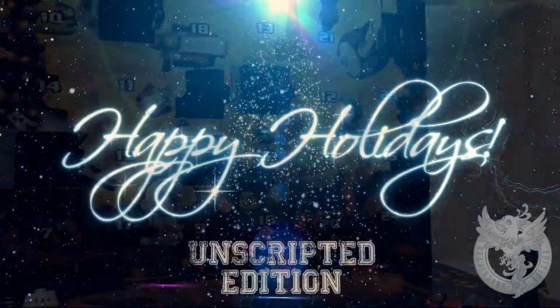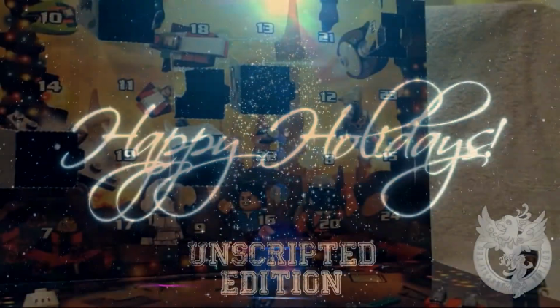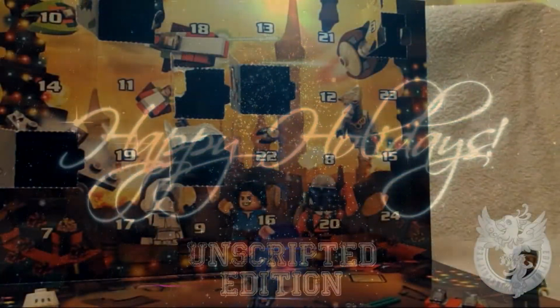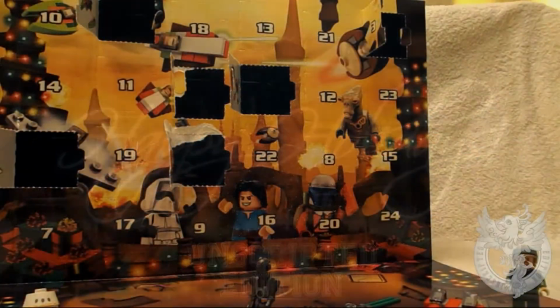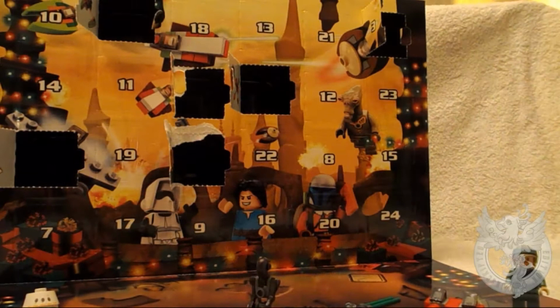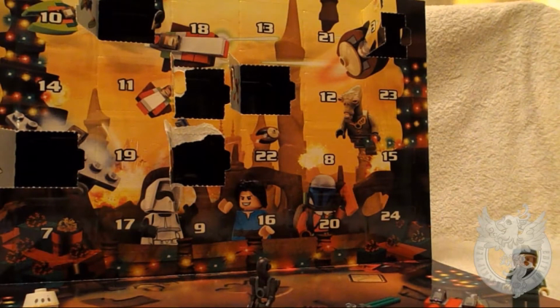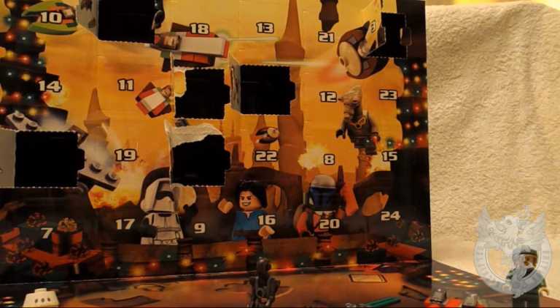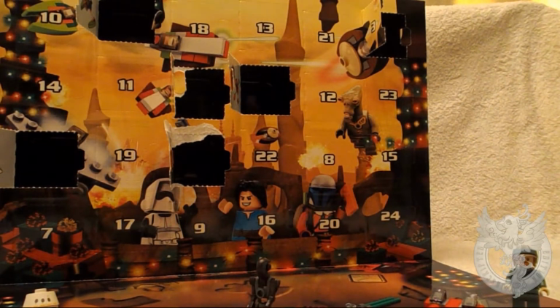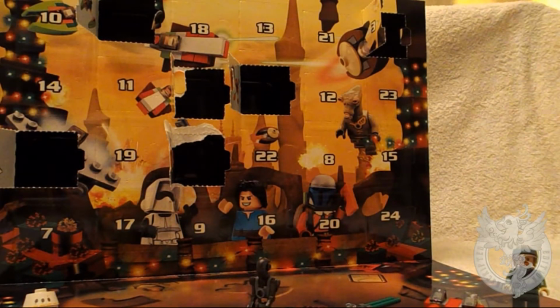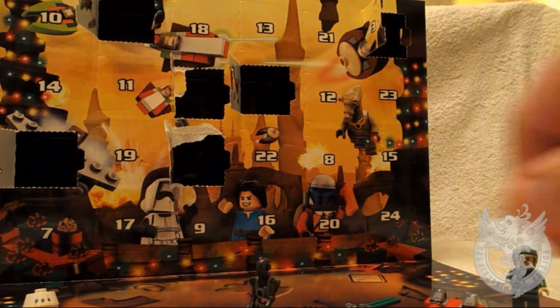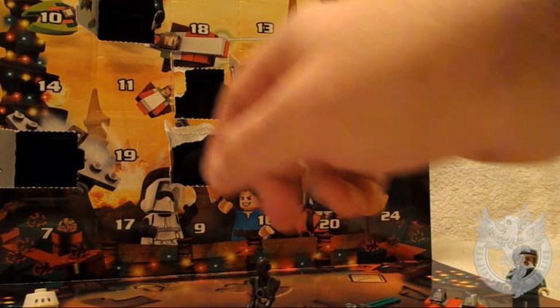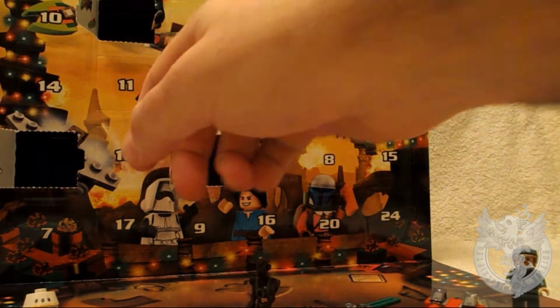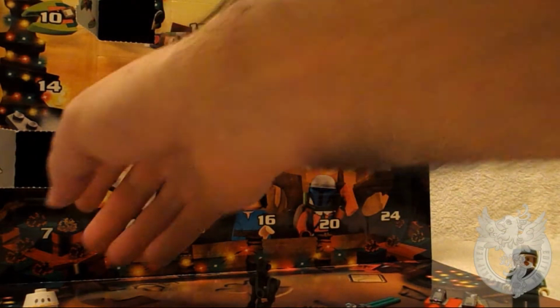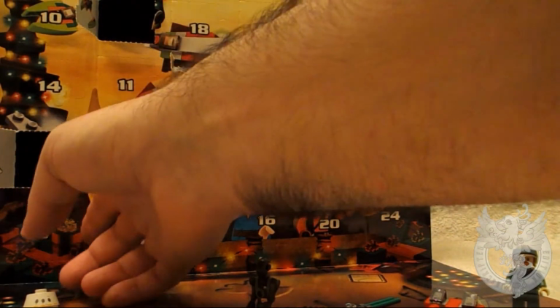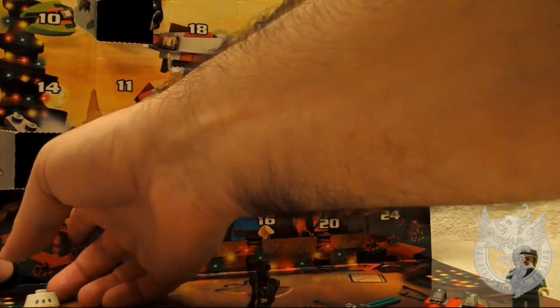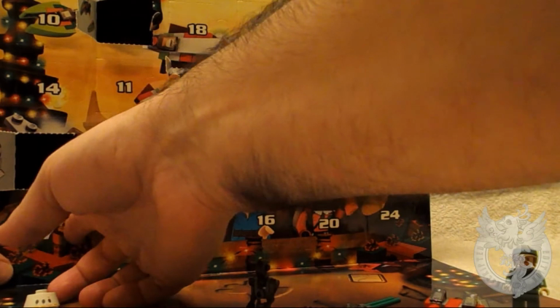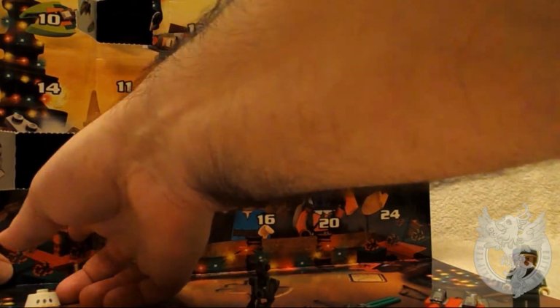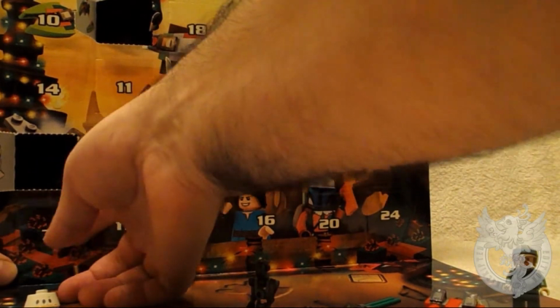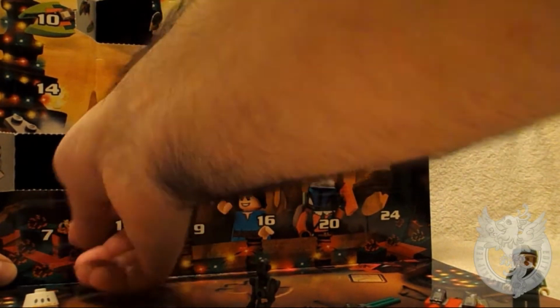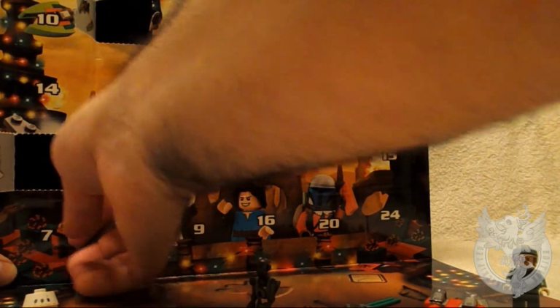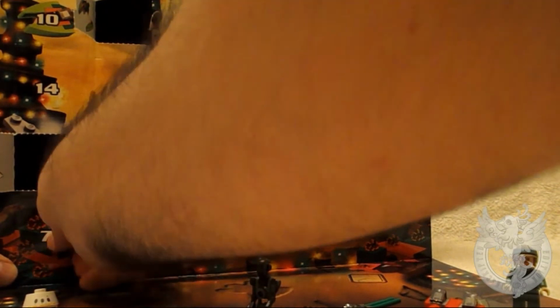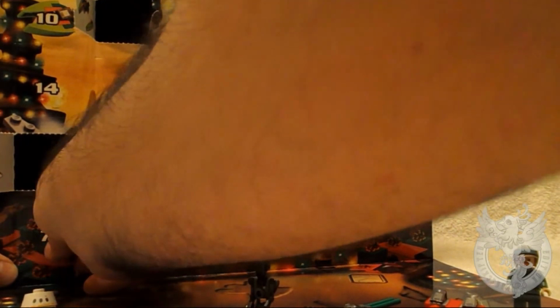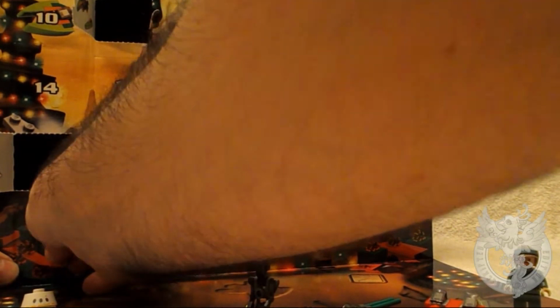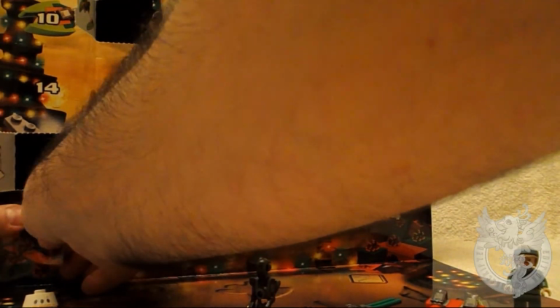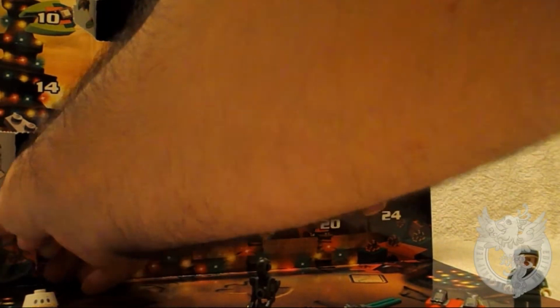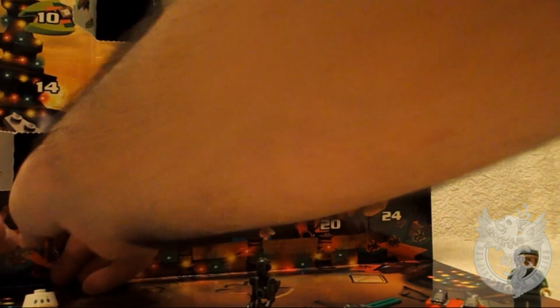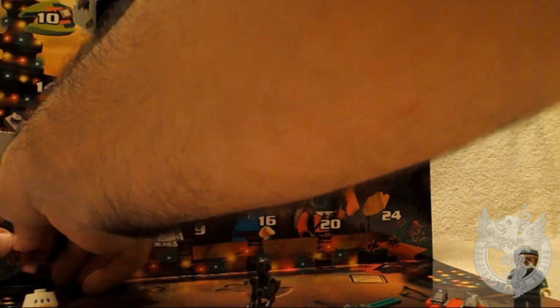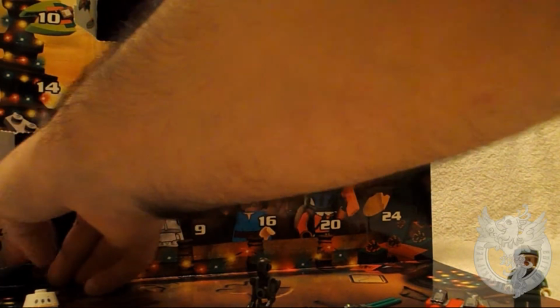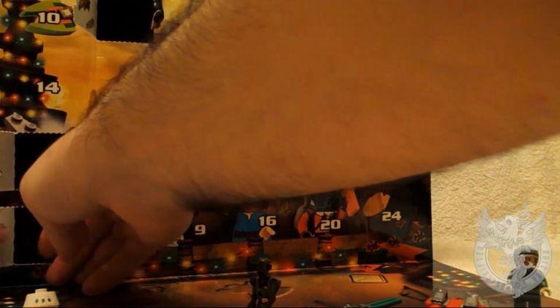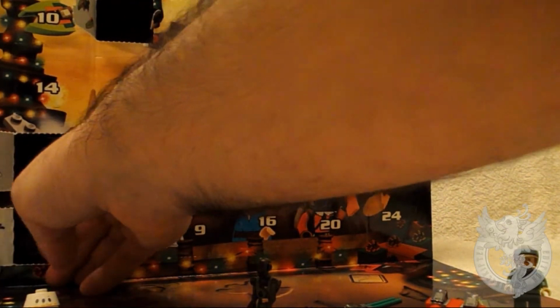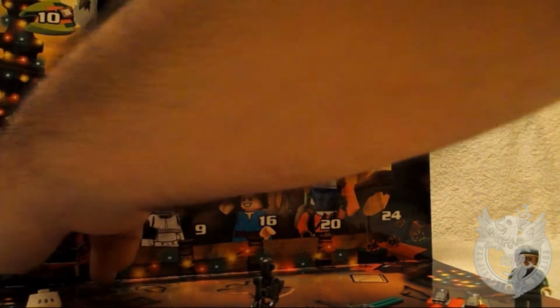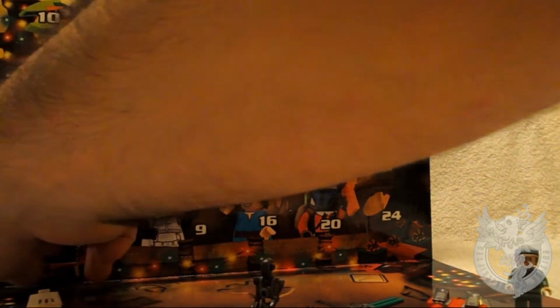What's up you guys and welcome to the 7th opening of our LEGO advent calendar. I can't believe that we are a week into this already — Day 7, down in the corner. It's a bit of a milestone I think after a week of these.